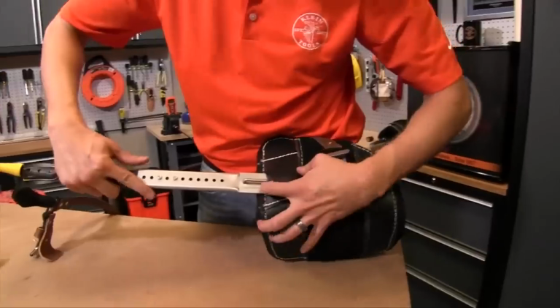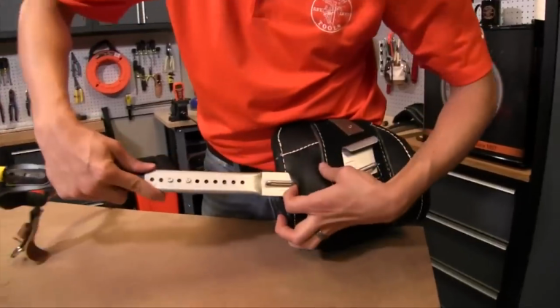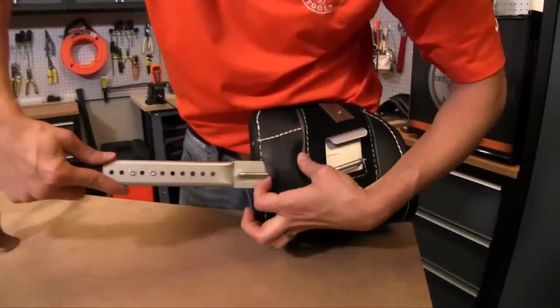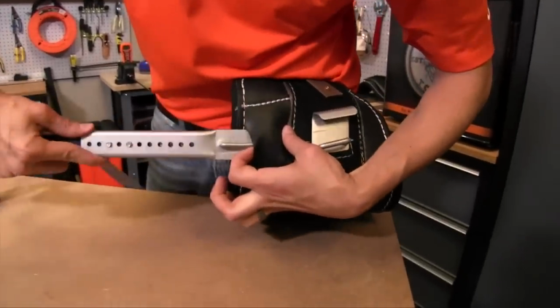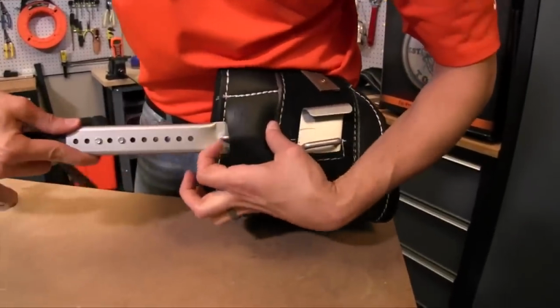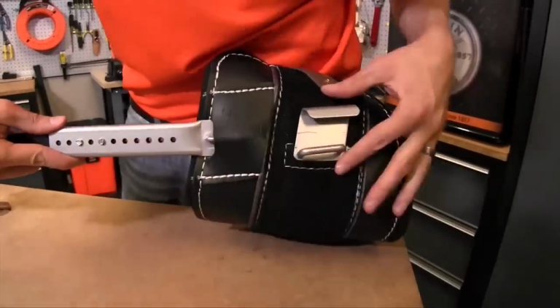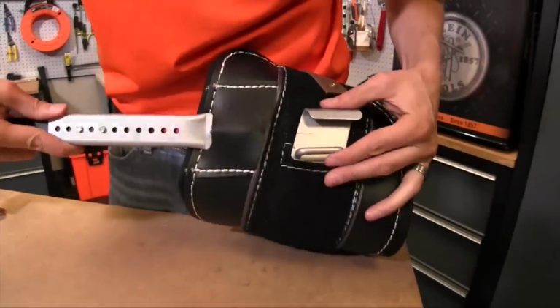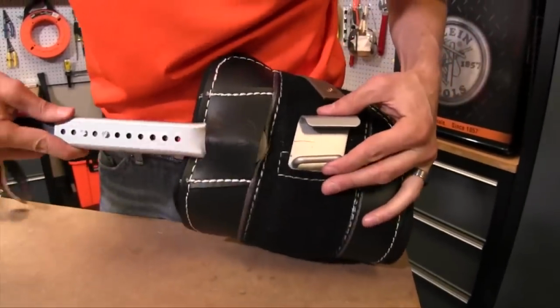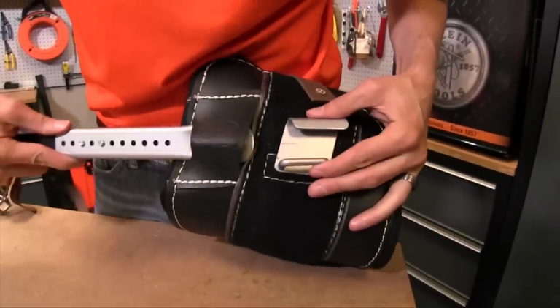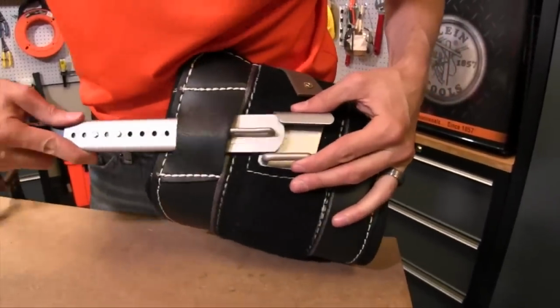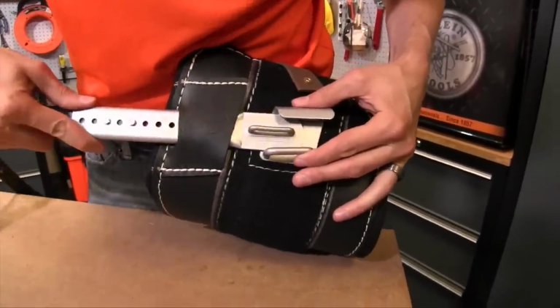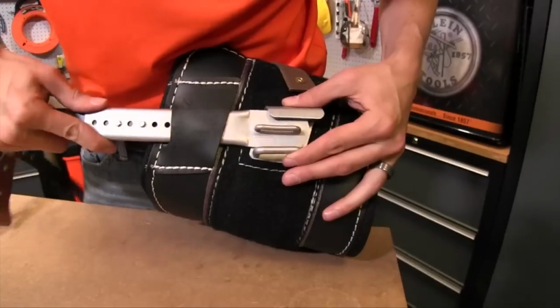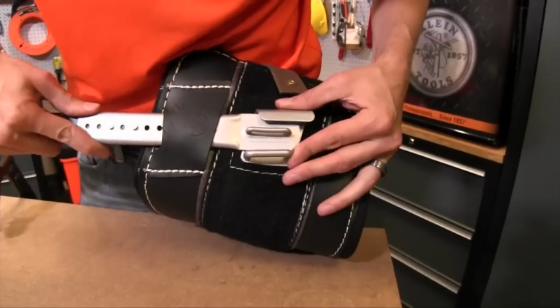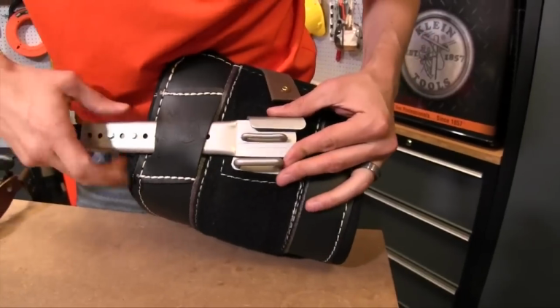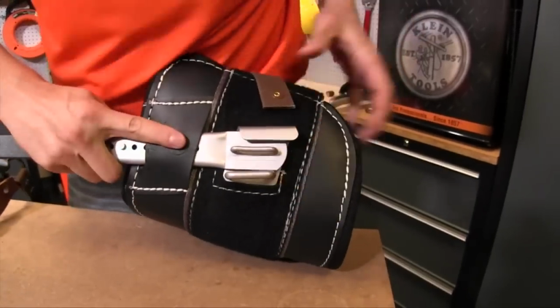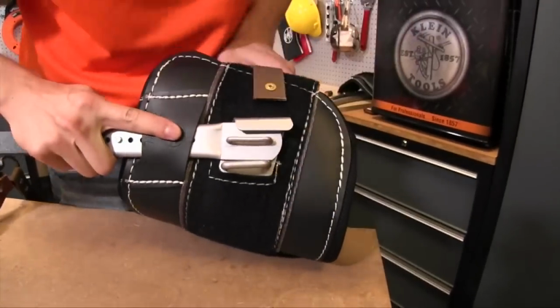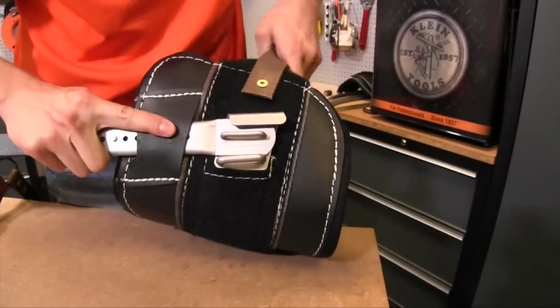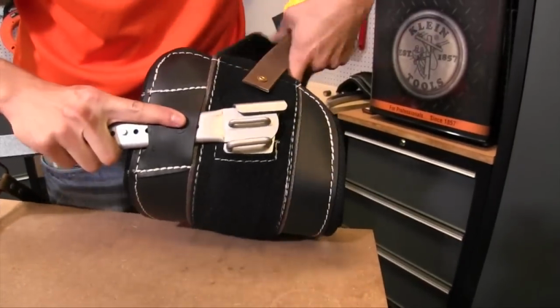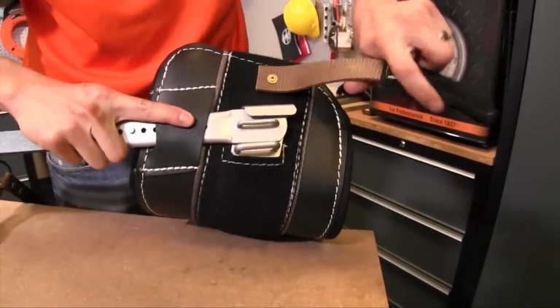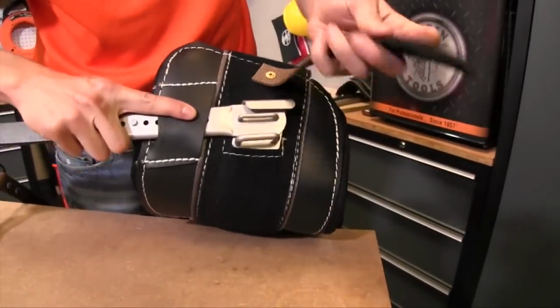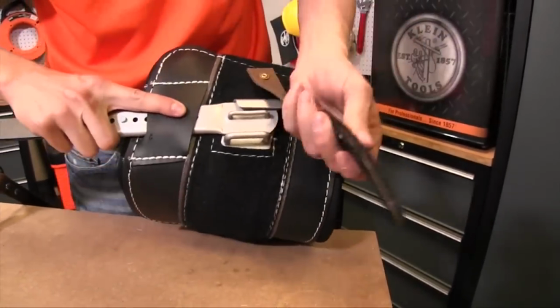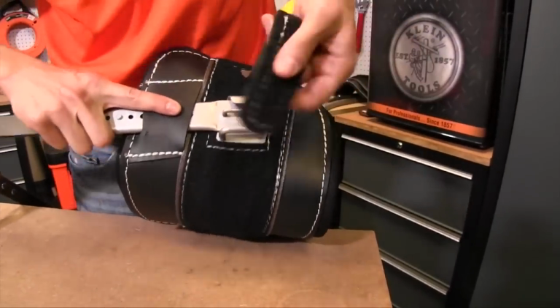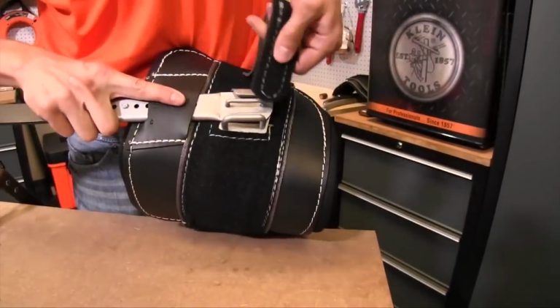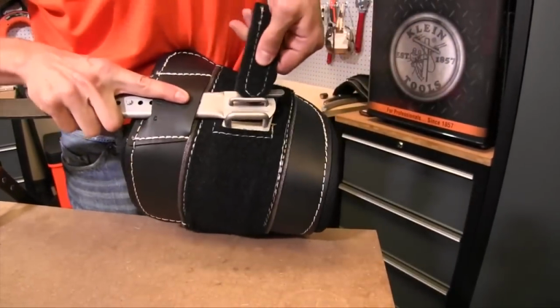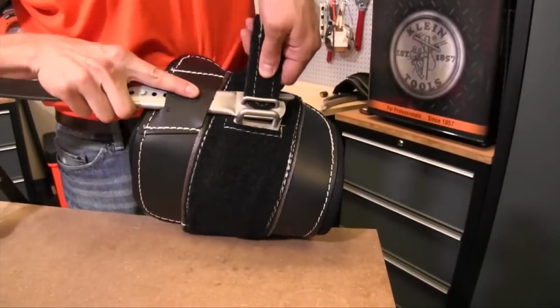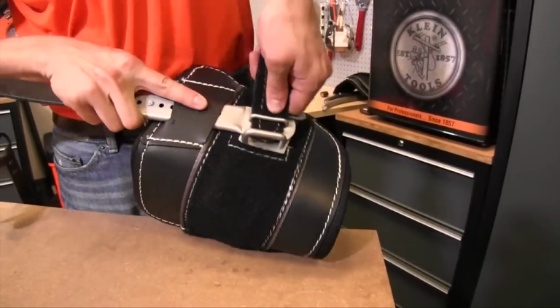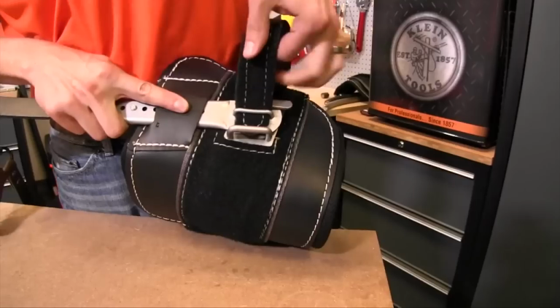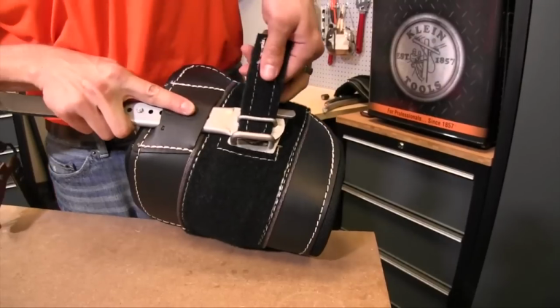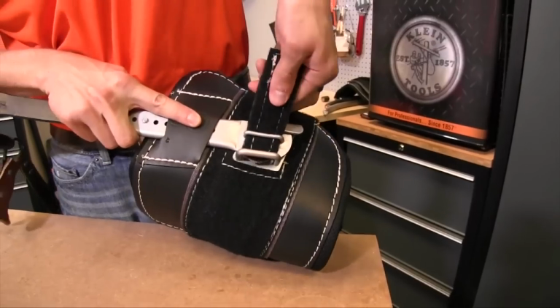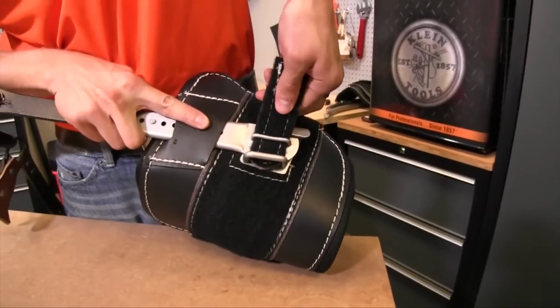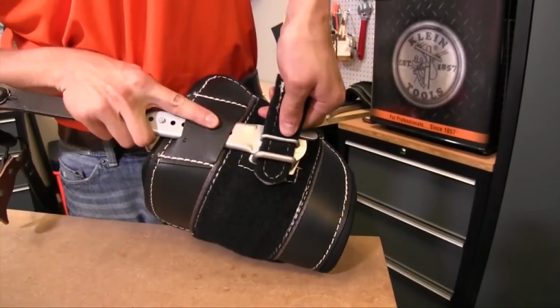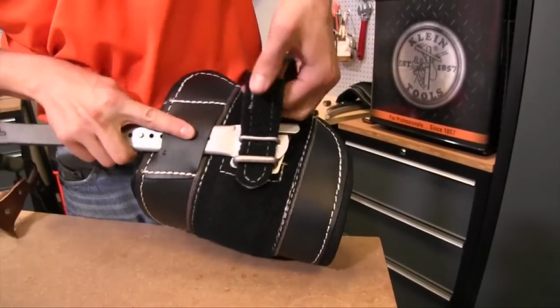Put it underneath this leather tab down here and work it in to the metal insert. The next step is to put the Klein cord with the velcro through.